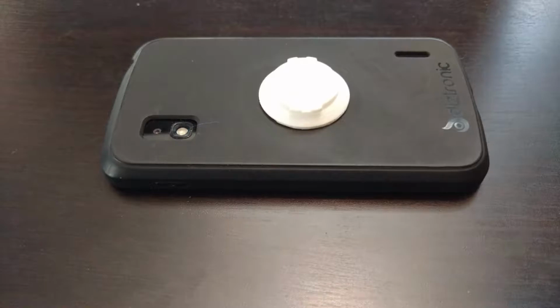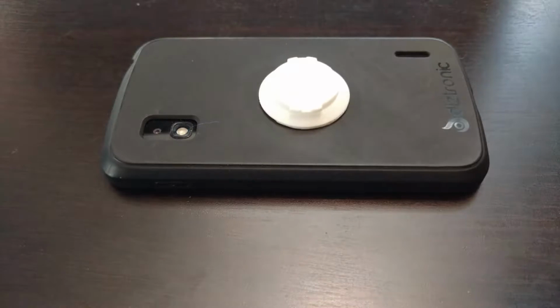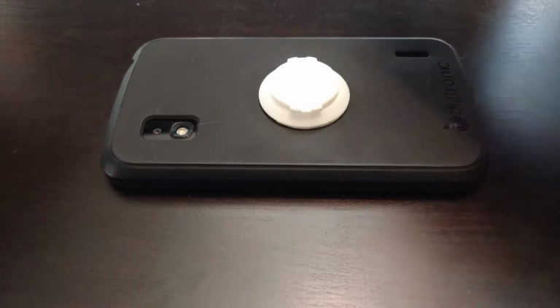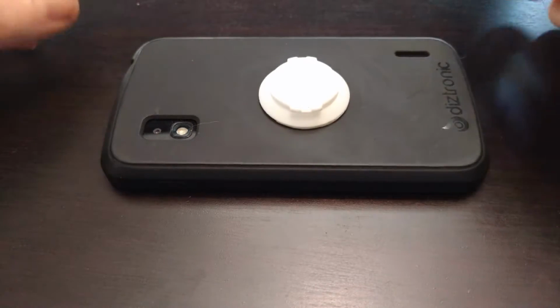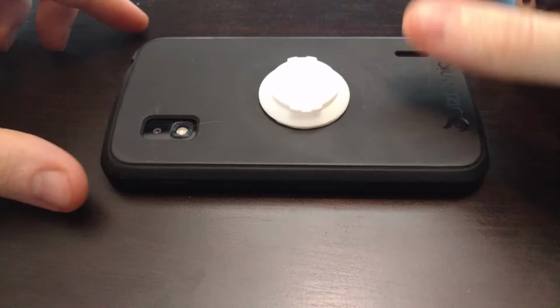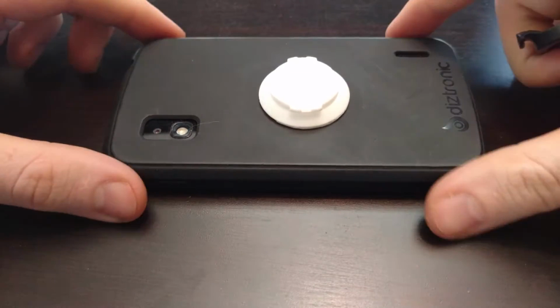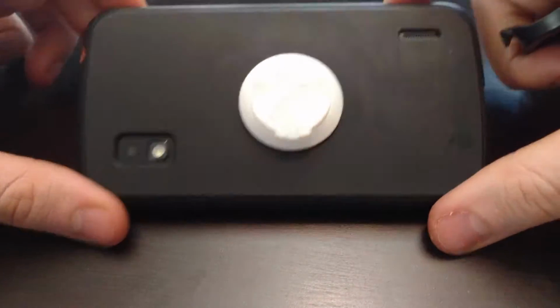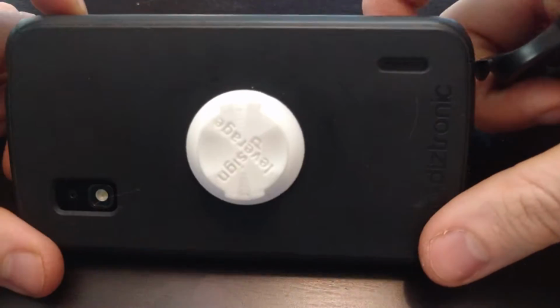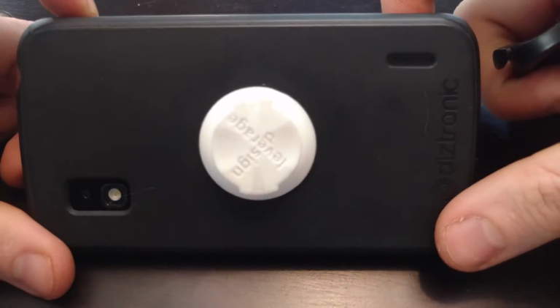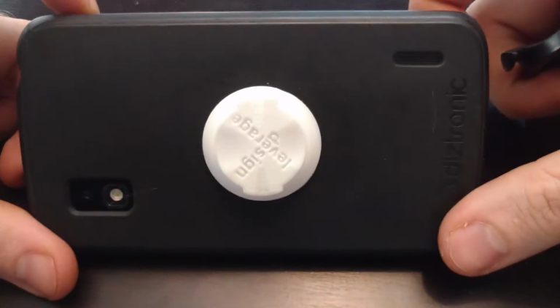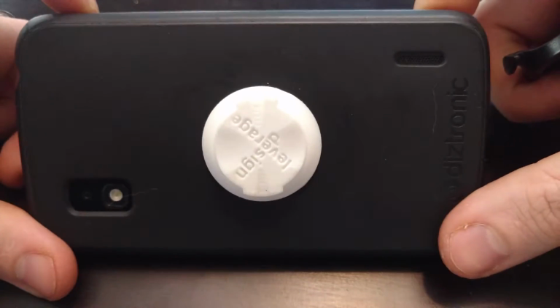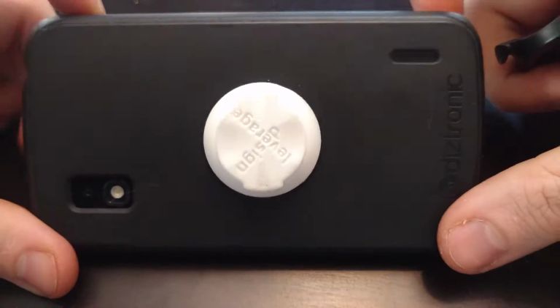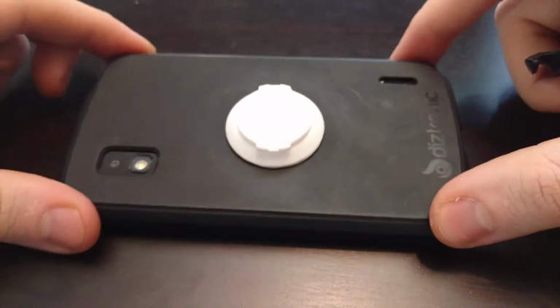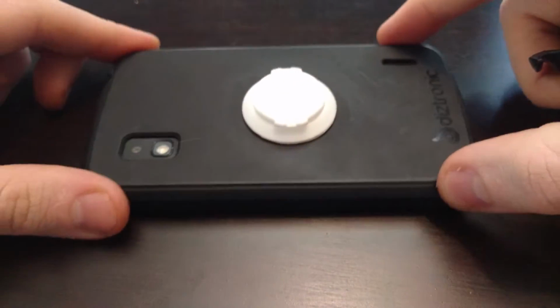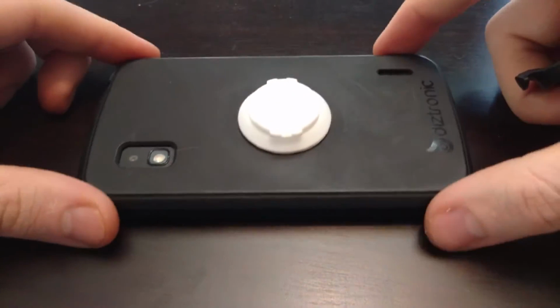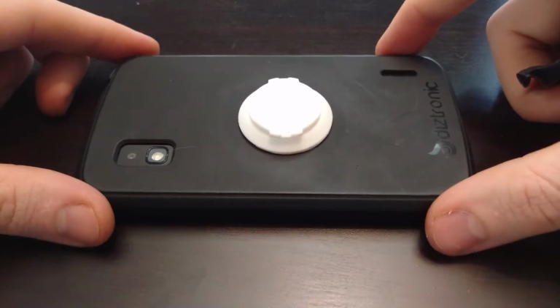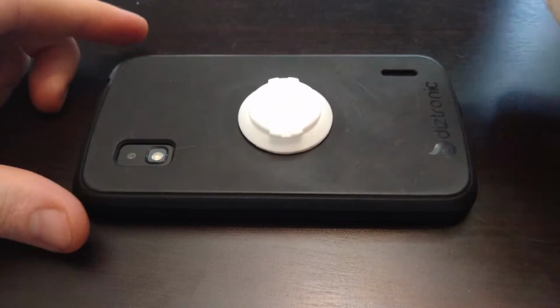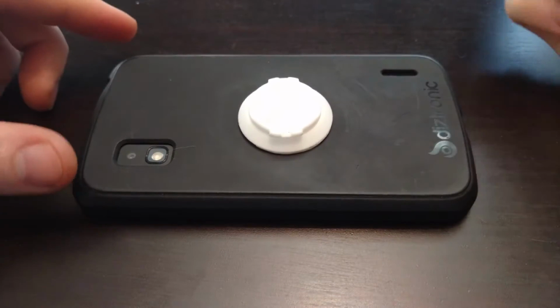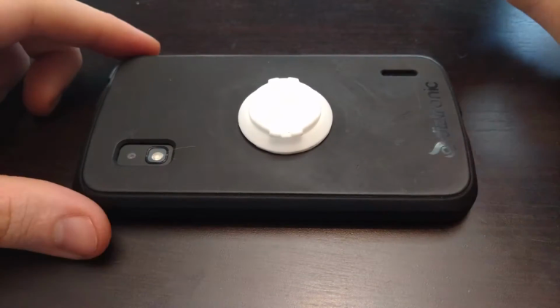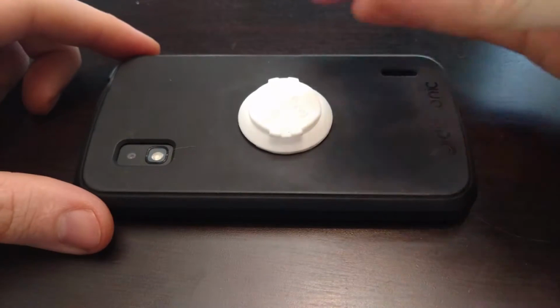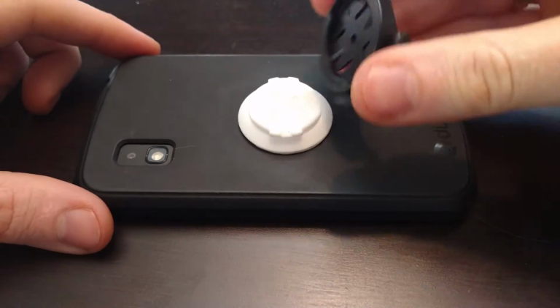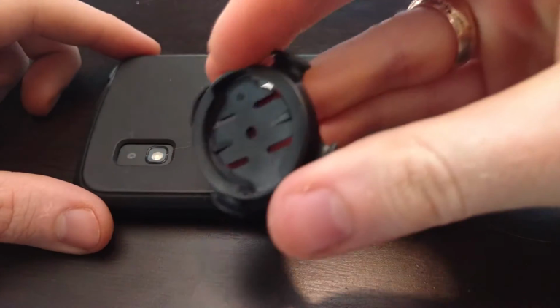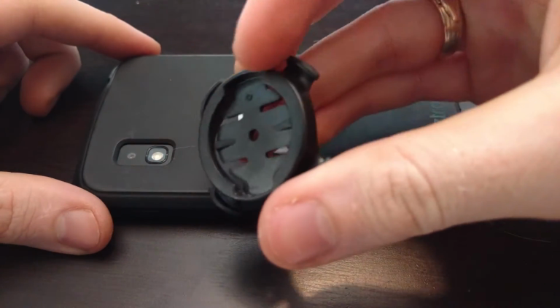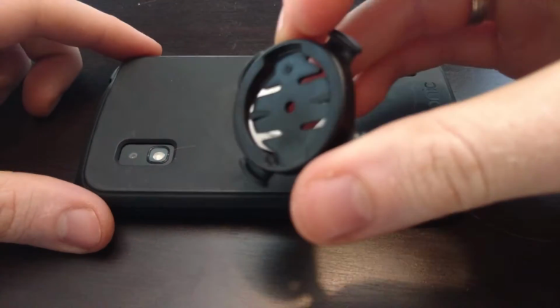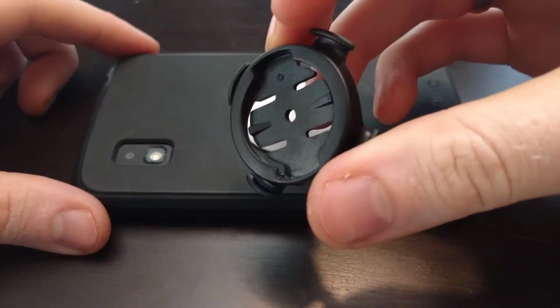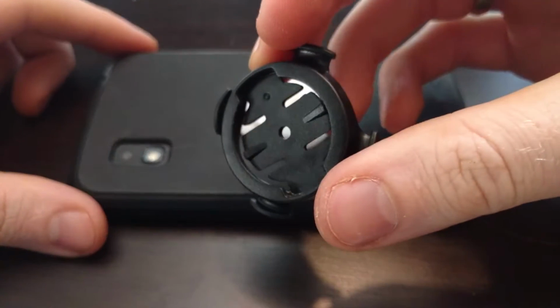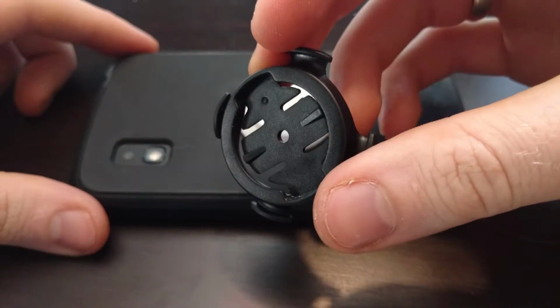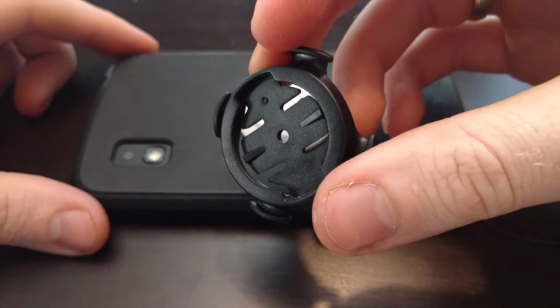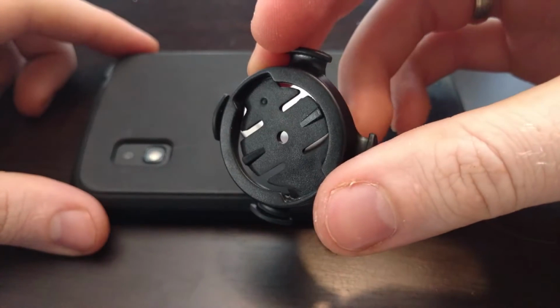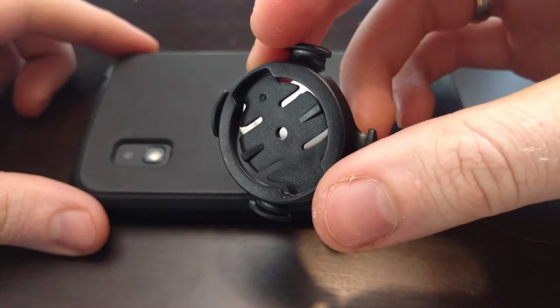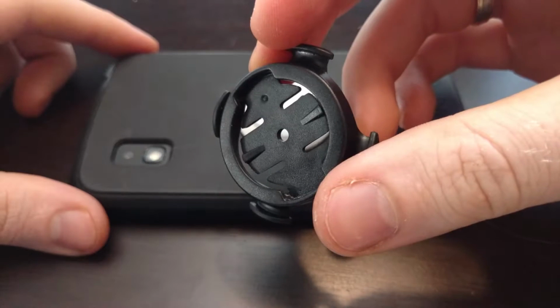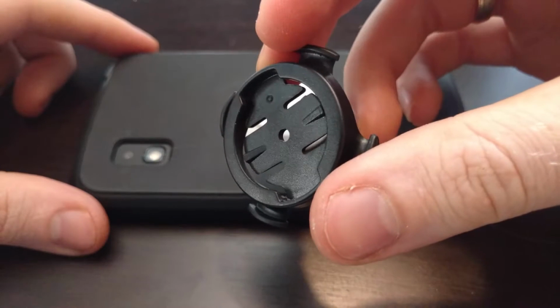Hi, welcome to Leverage Design. This is the universal mounting plate for the Garmin Edge bike mount system. It uses a quarter turn lock. You can get two of these on Amazon for about five or six dollars.